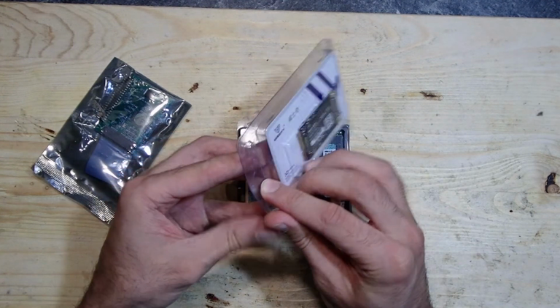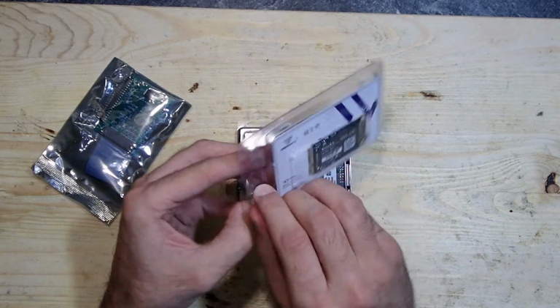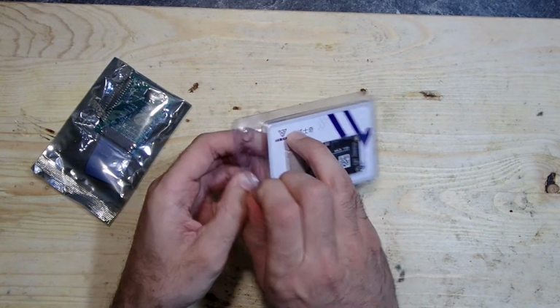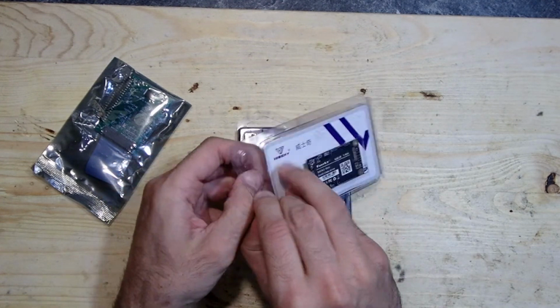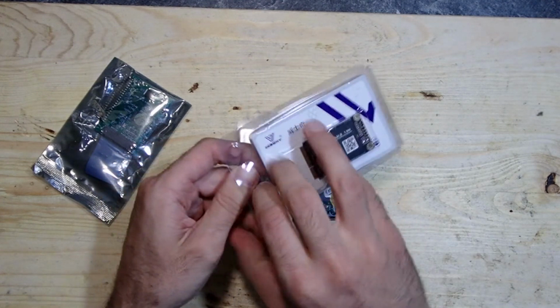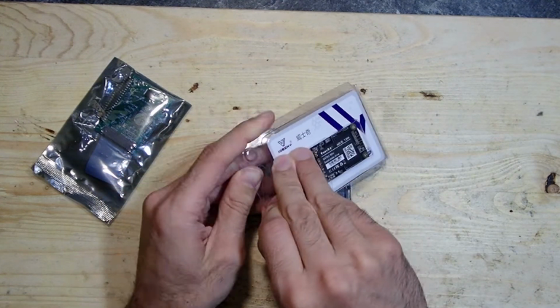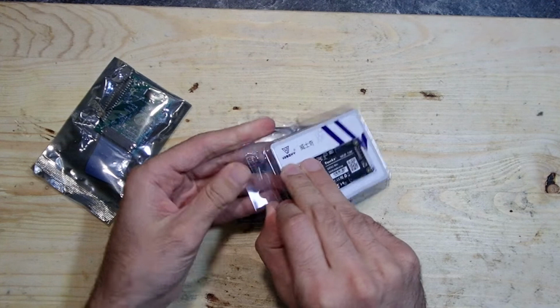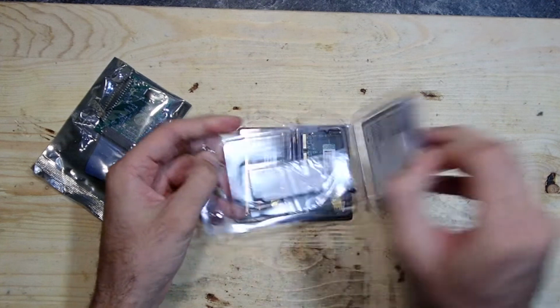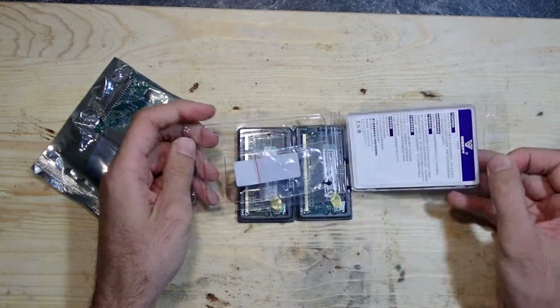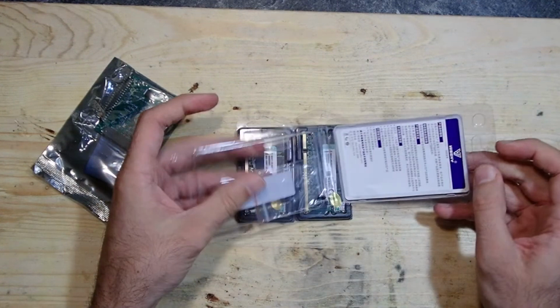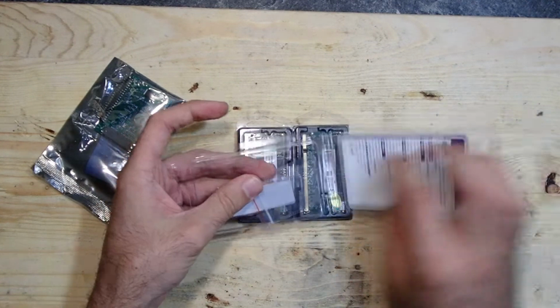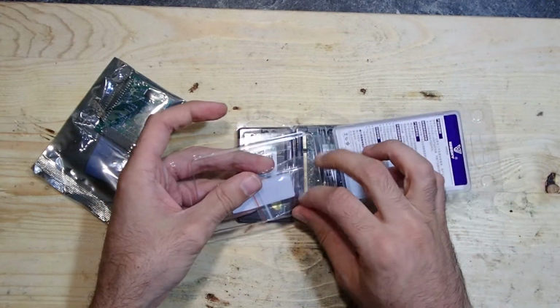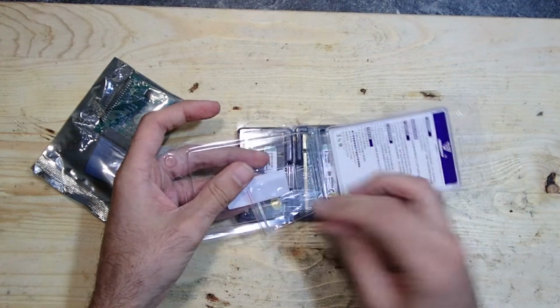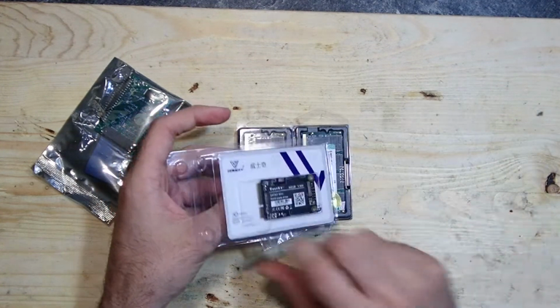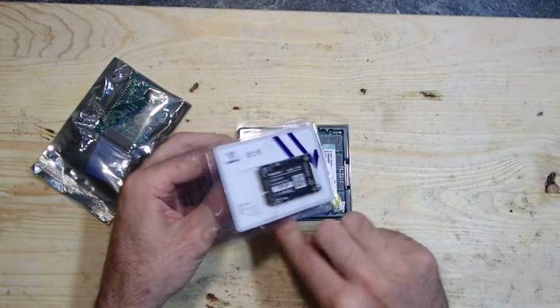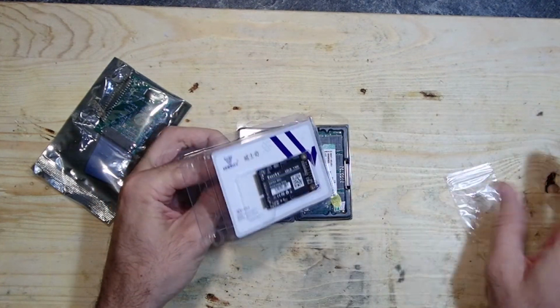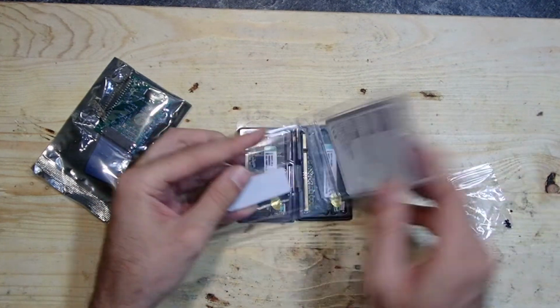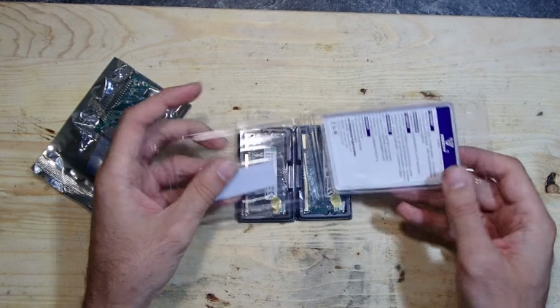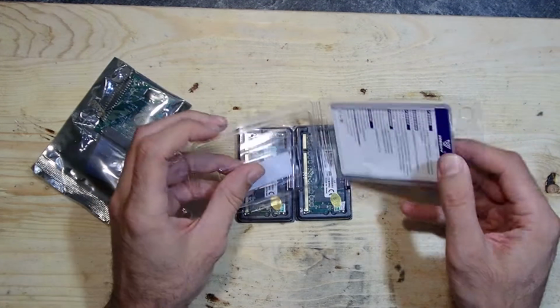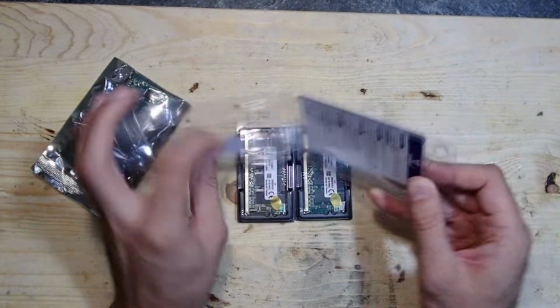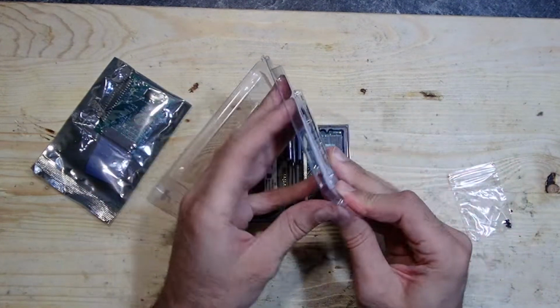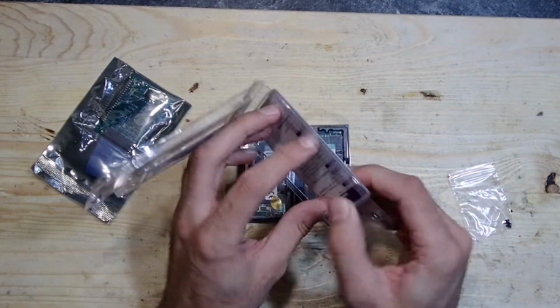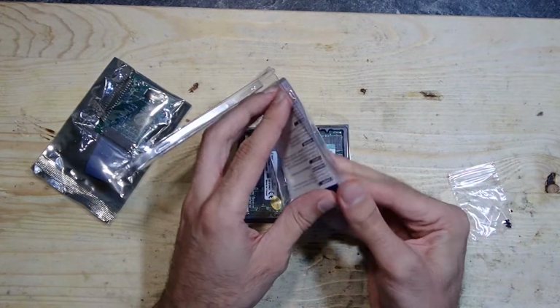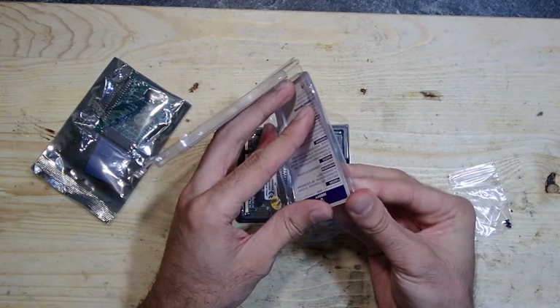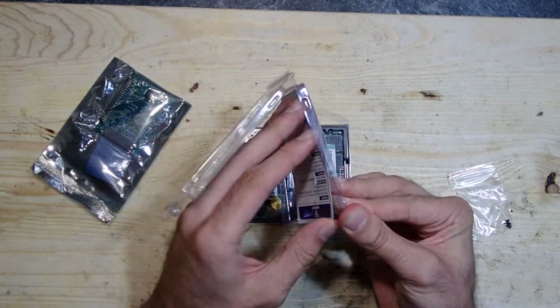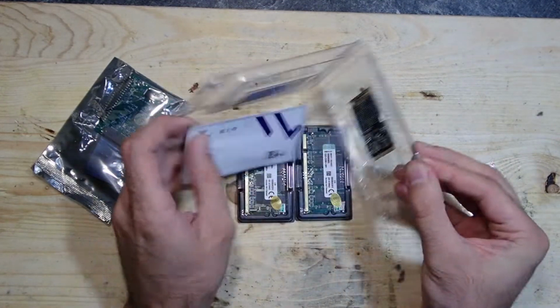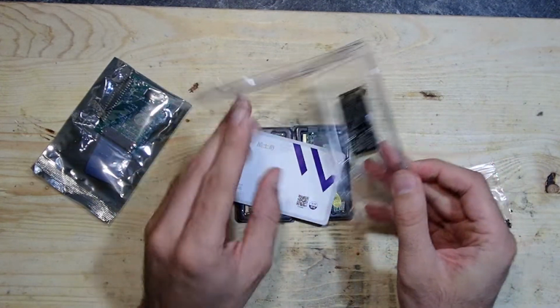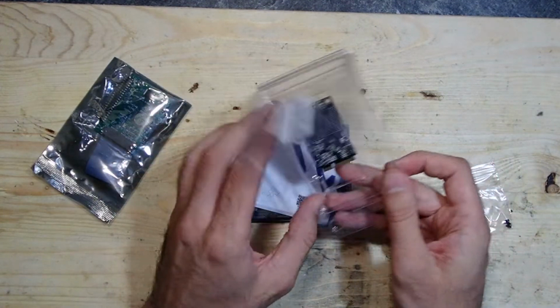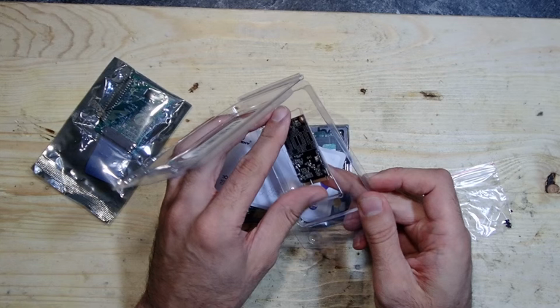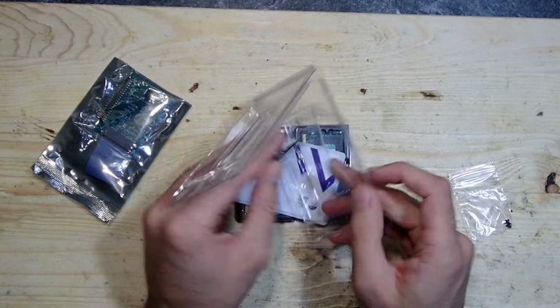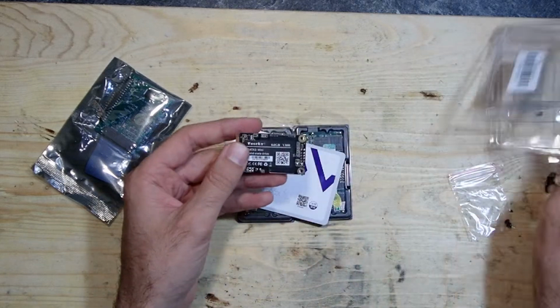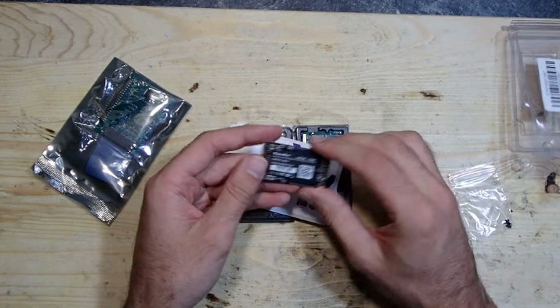You might think 64GB is not too much. However, the original drive in the notebook was 40 or 60 gigabytes if I remember right. In comparison to that, it is even more than what we had. Furthermore, I don't think we will need more than this.